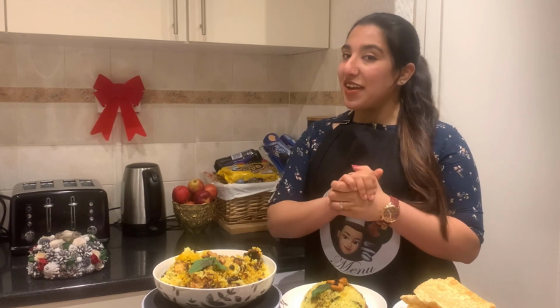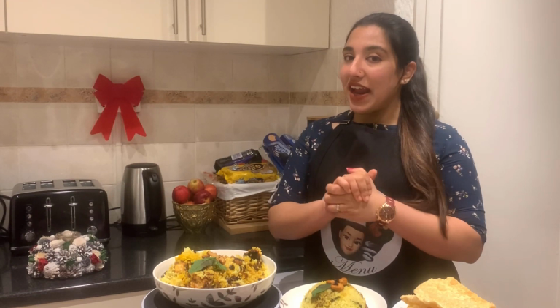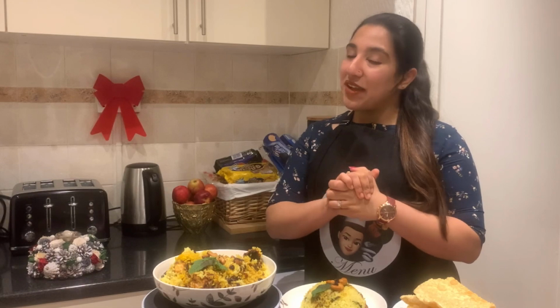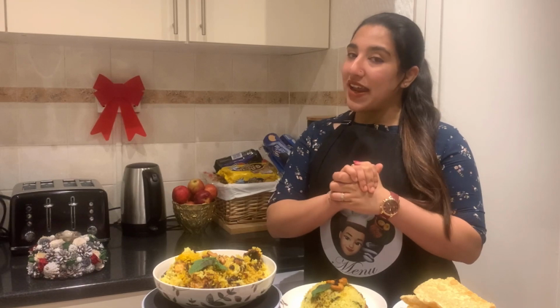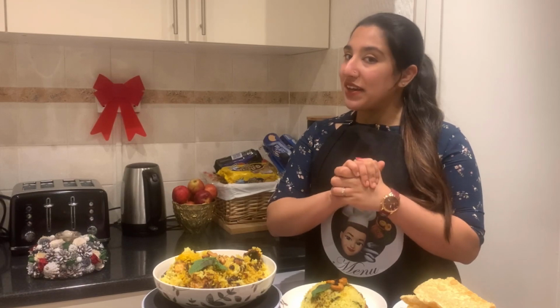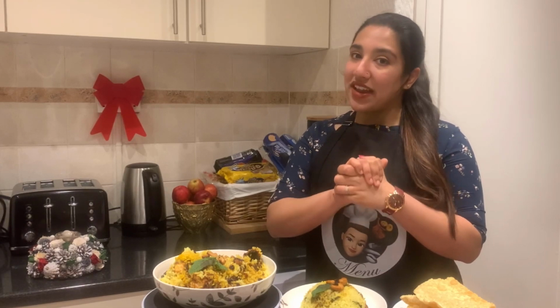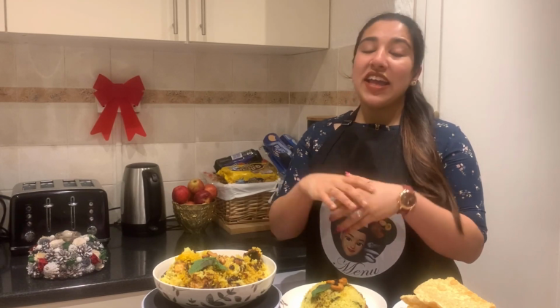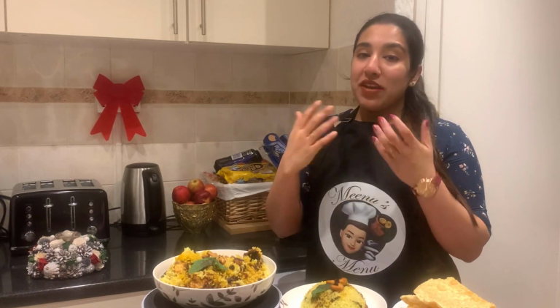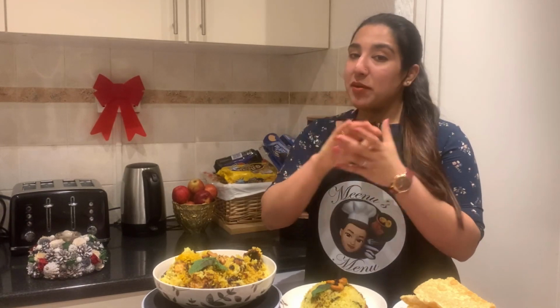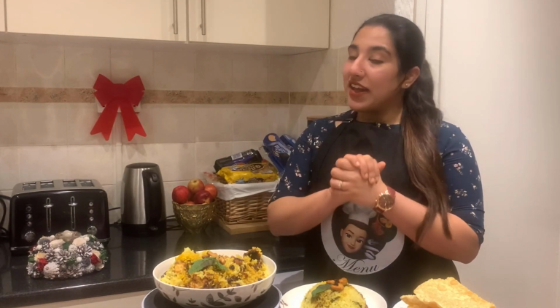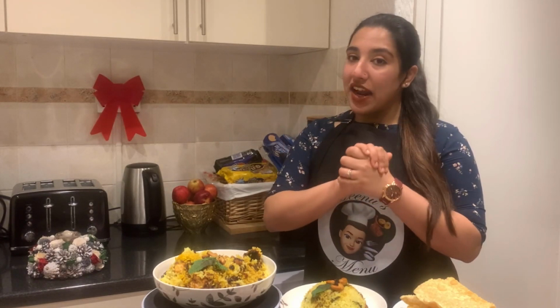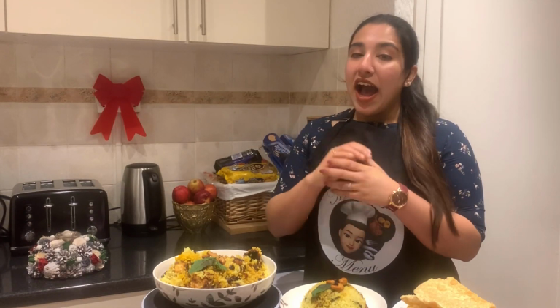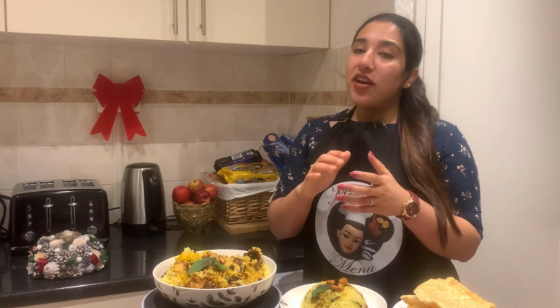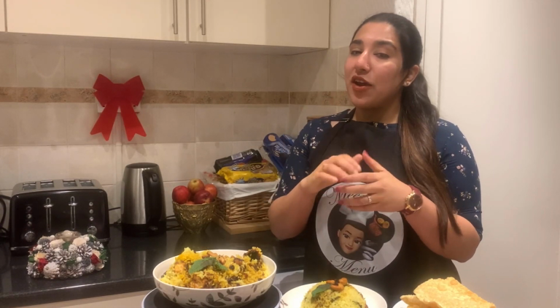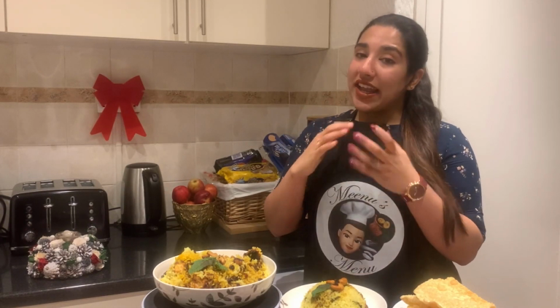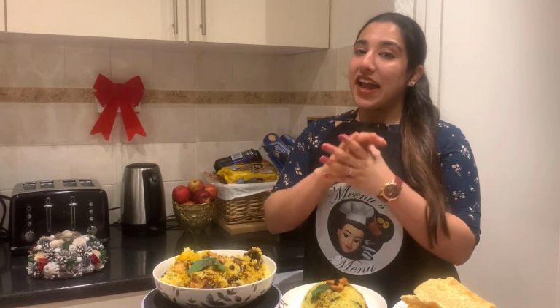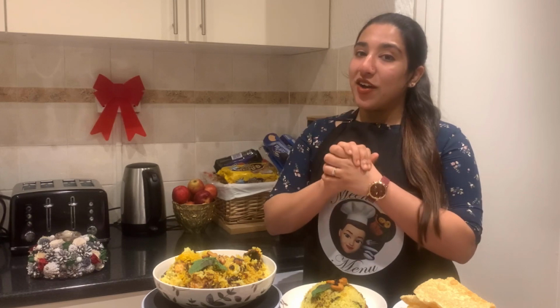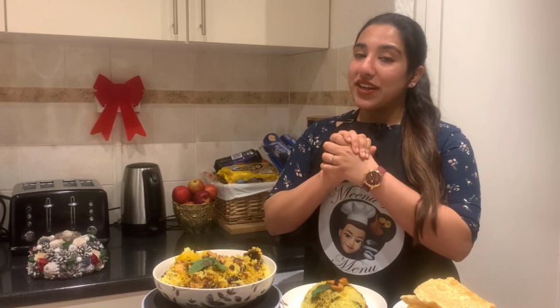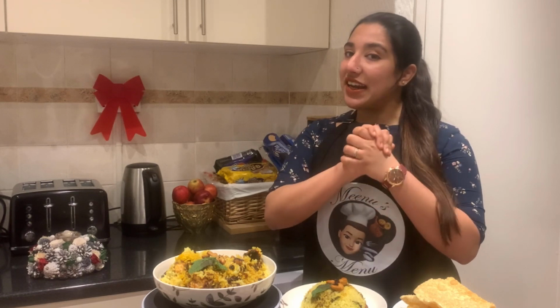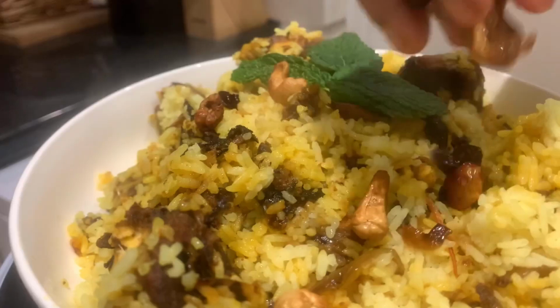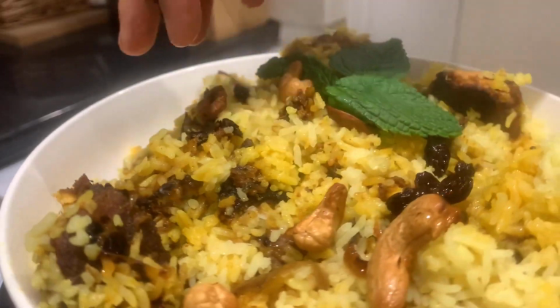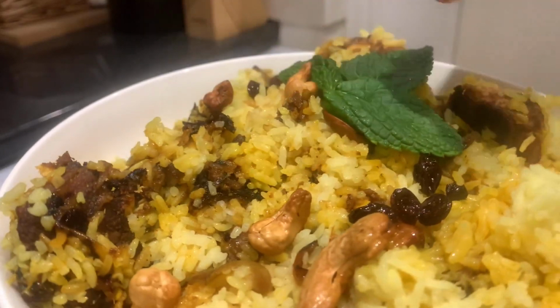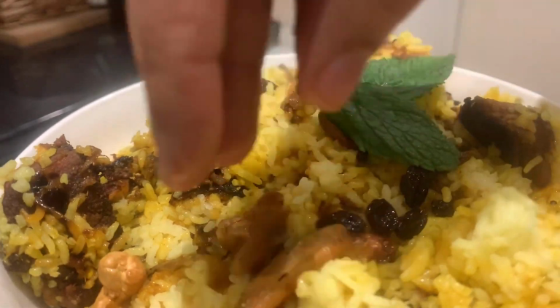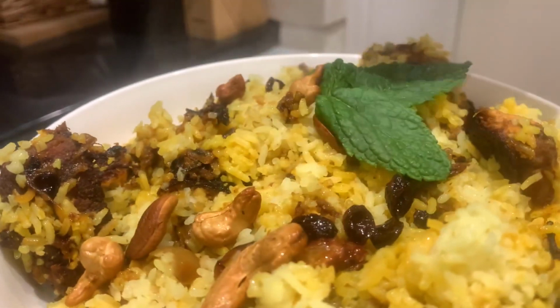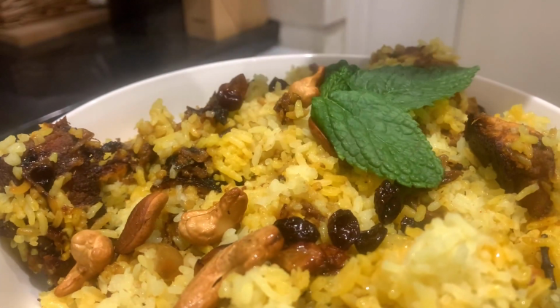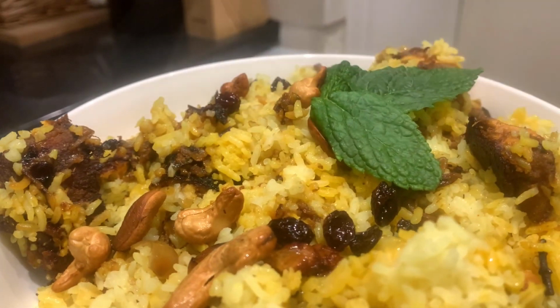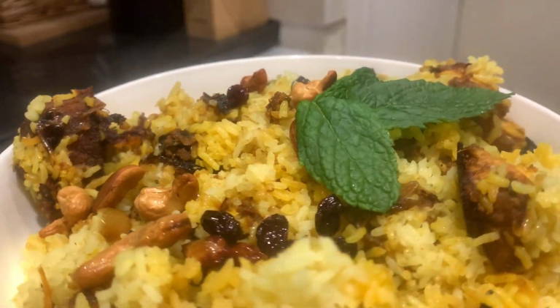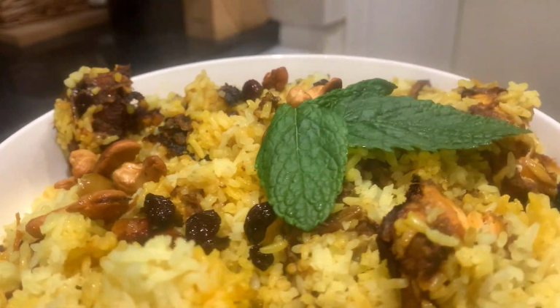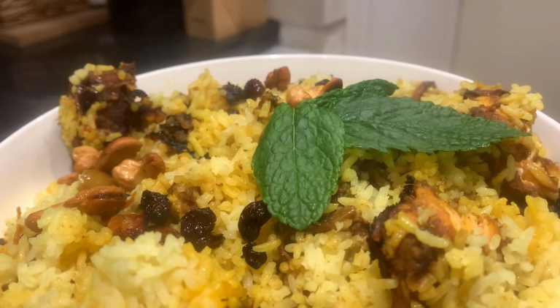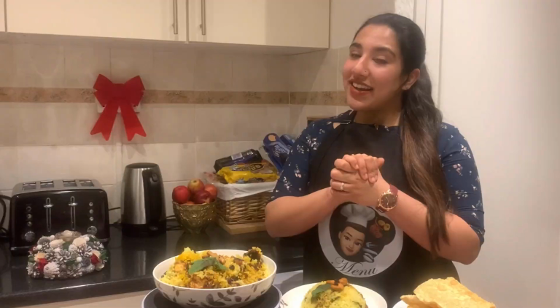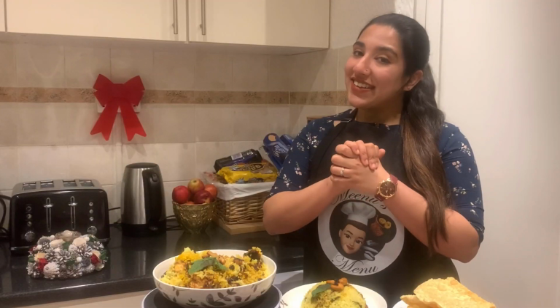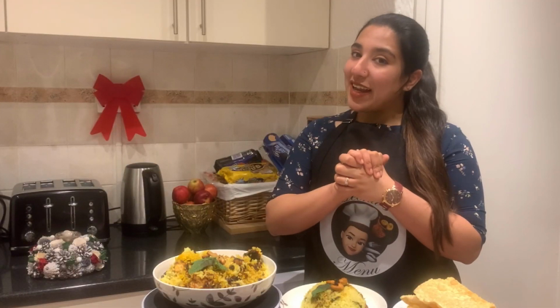Chicken, beef, mutton, and vegetable biryani. I'm going to give you a delicious fish biryani. I'm going to share this recipe with a special salmon.